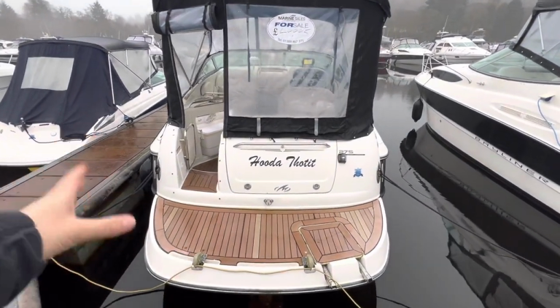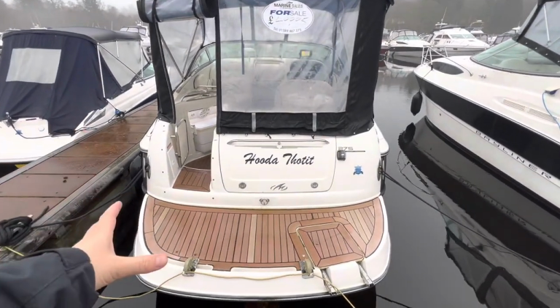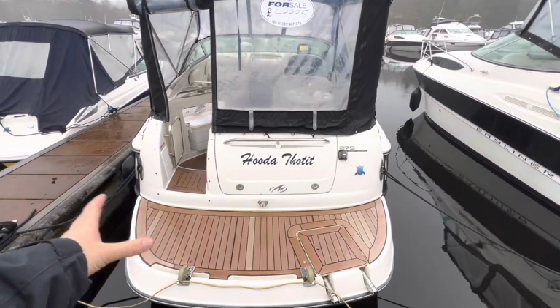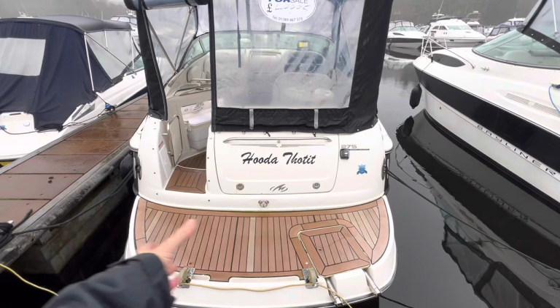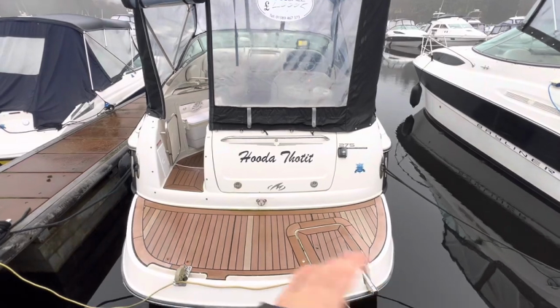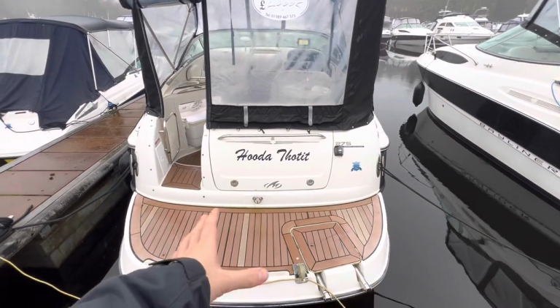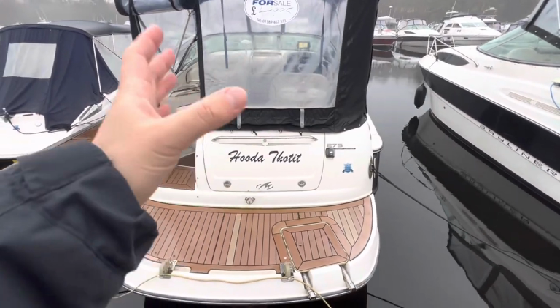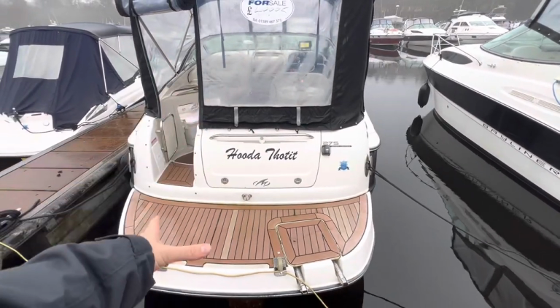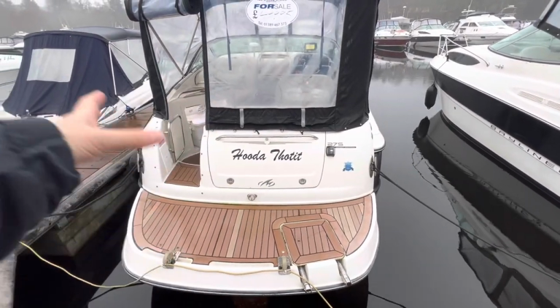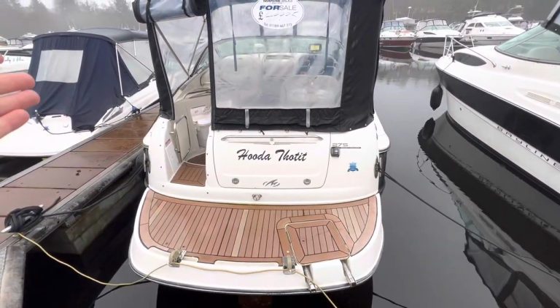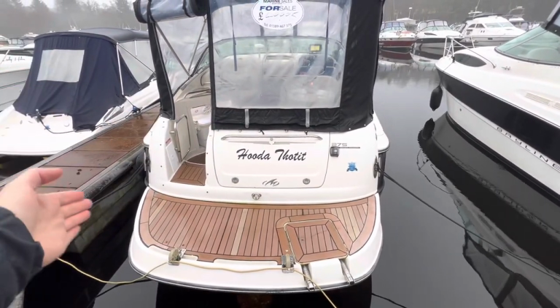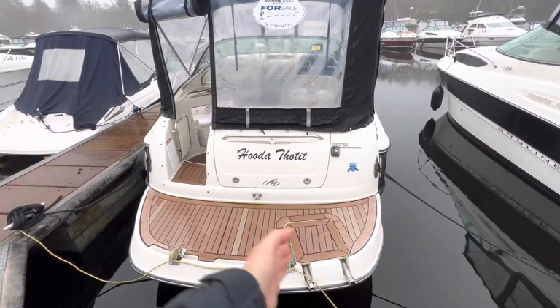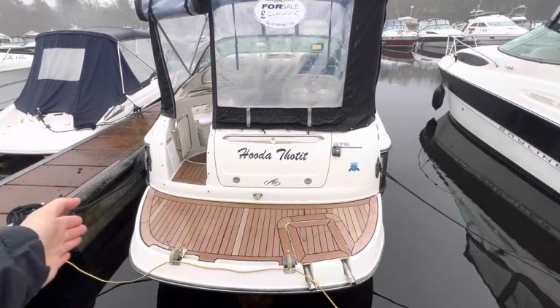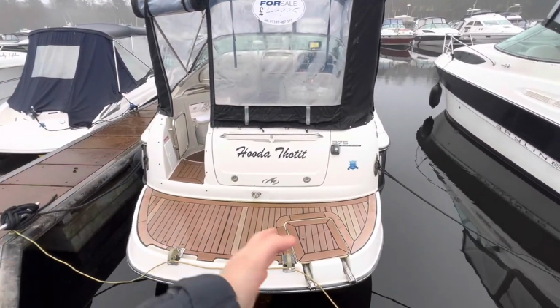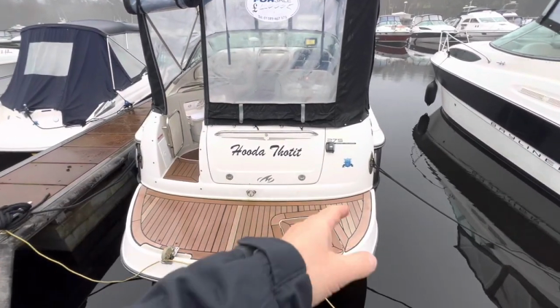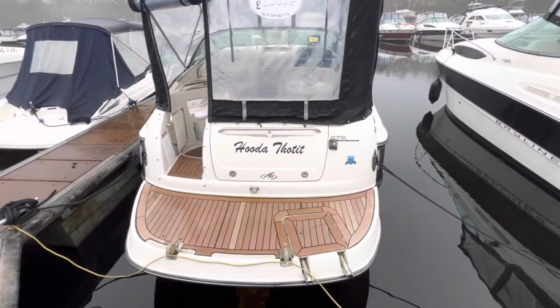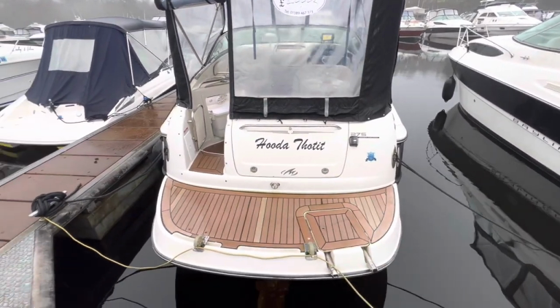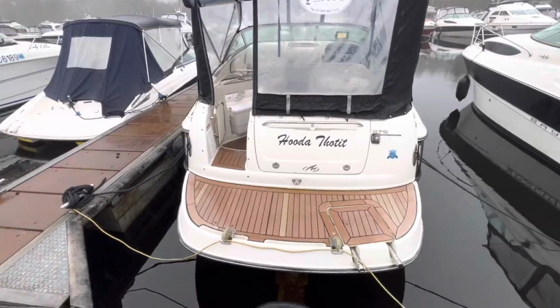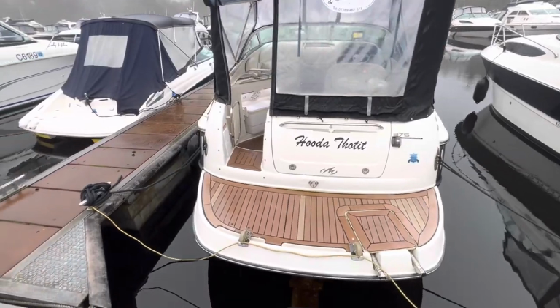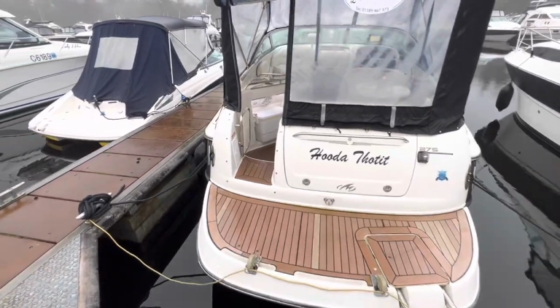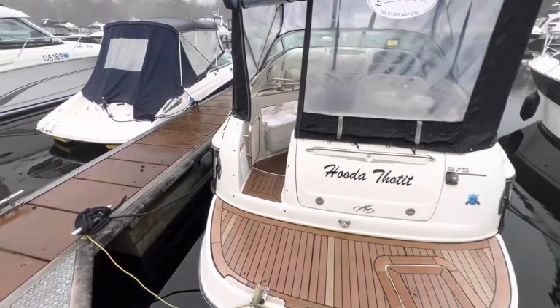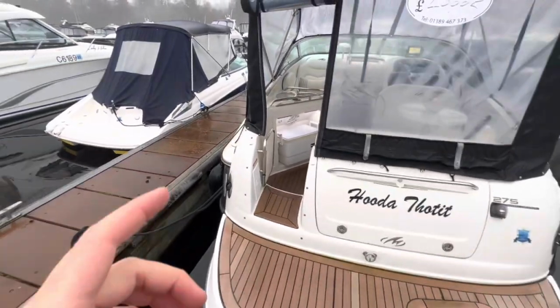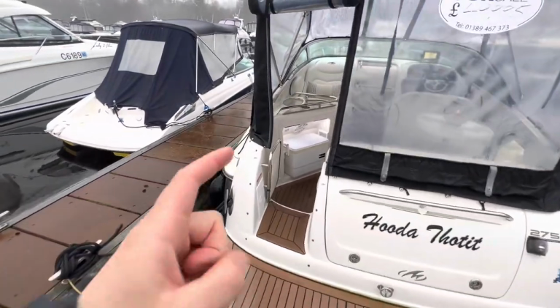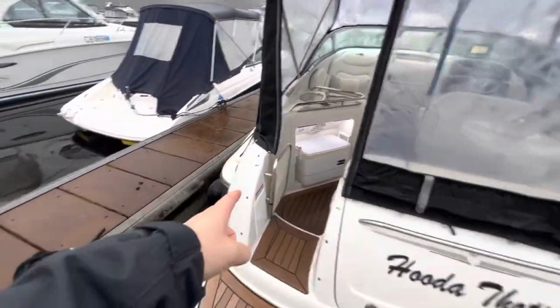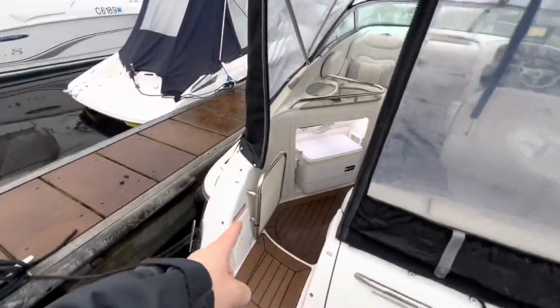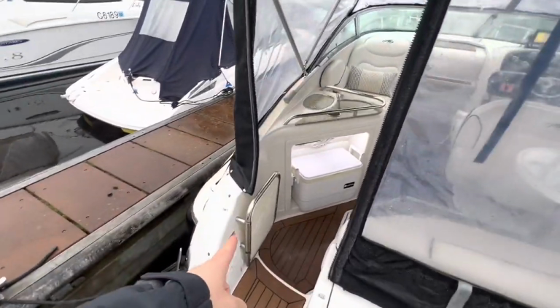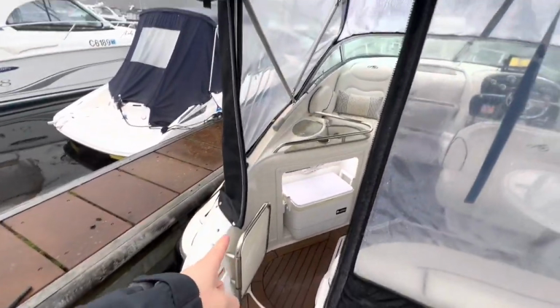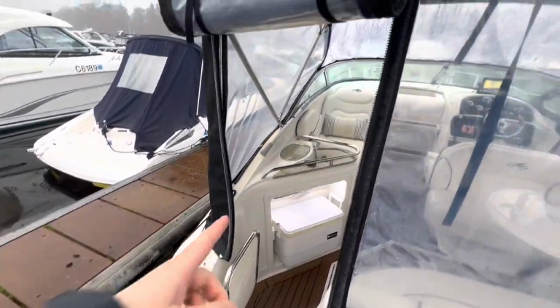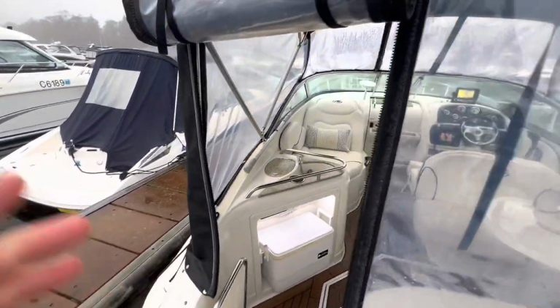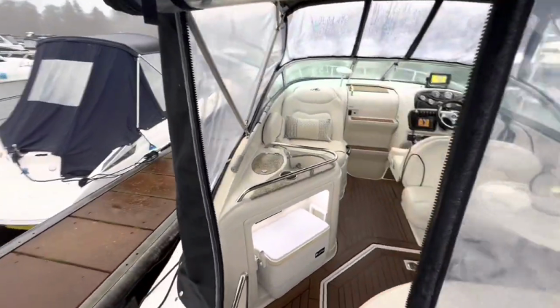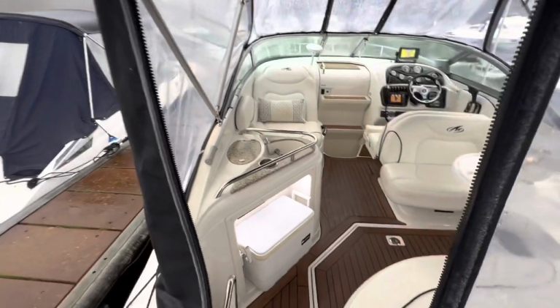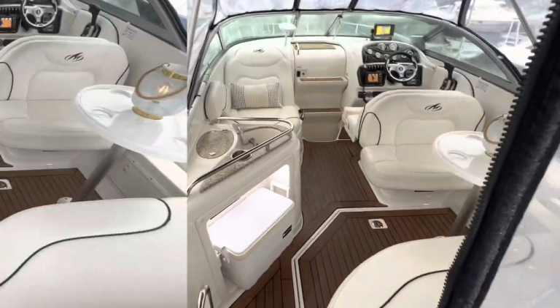At the transom here on the extended swim platform we have flexi-teak. We also have two davits on either side and a re-boarding ladder off to the starboard side. There's a transom shower just as we enter in, and then let's take a look in at the cockpit.